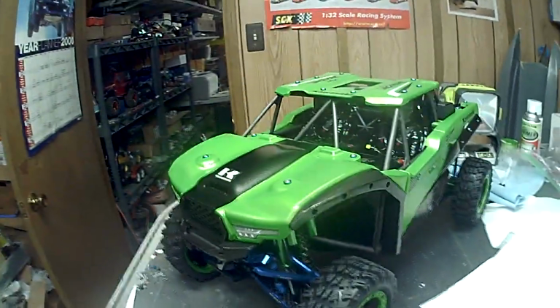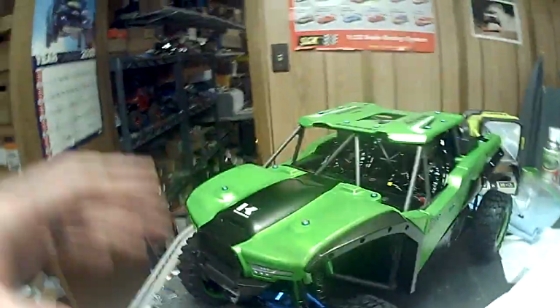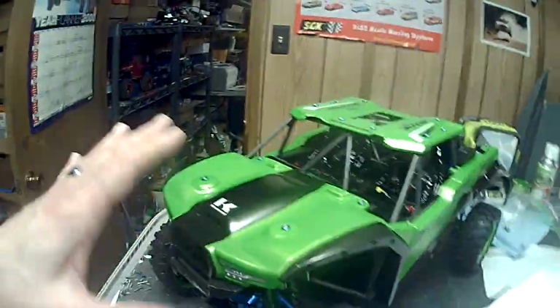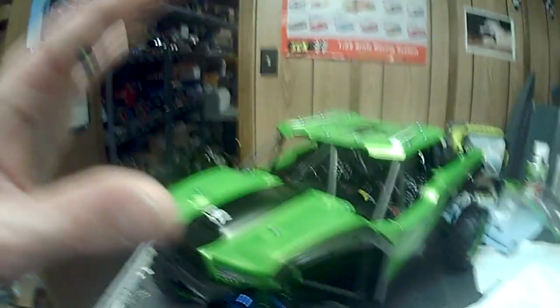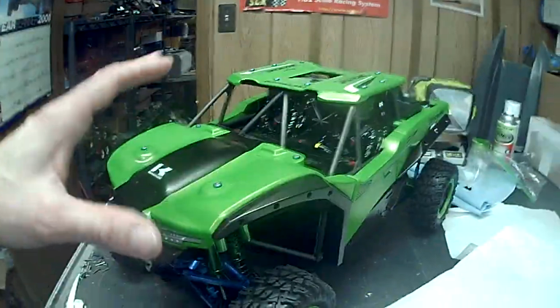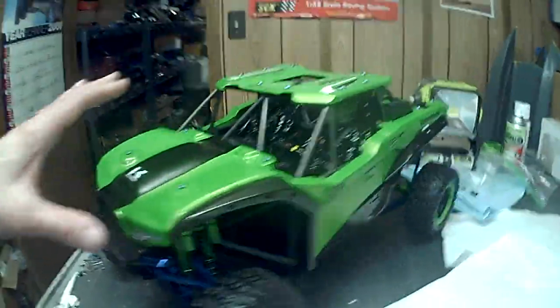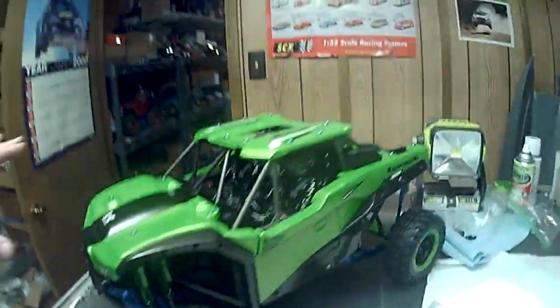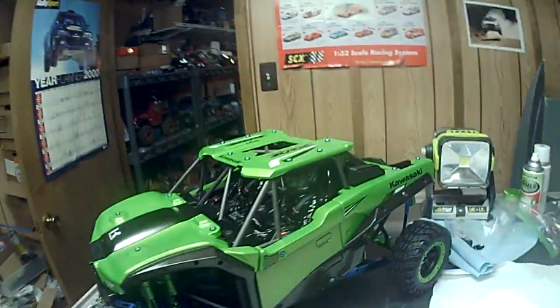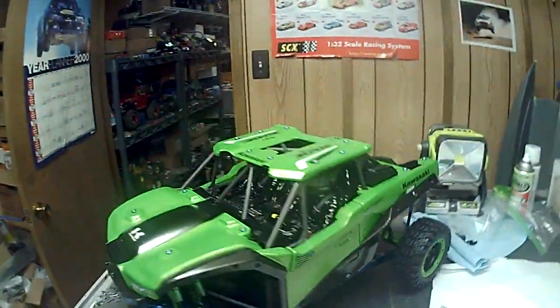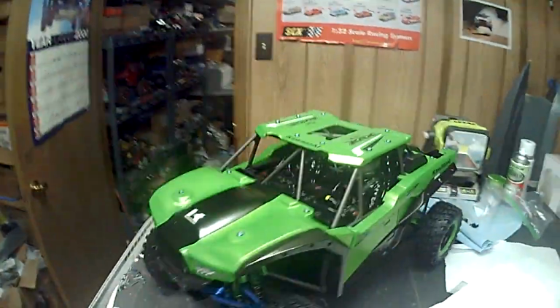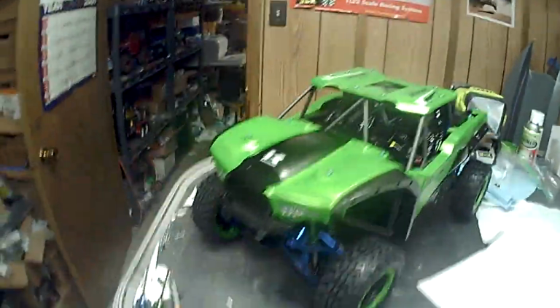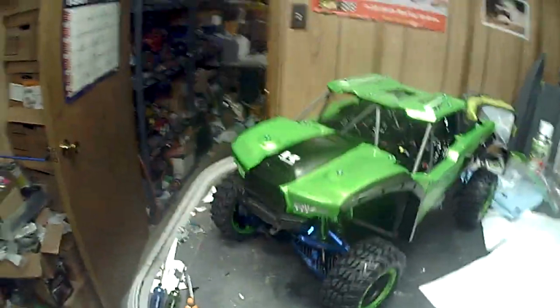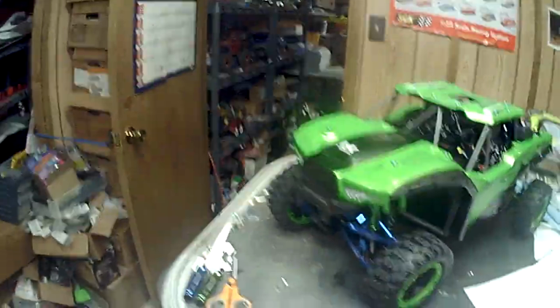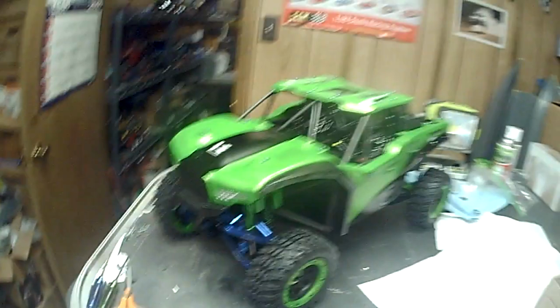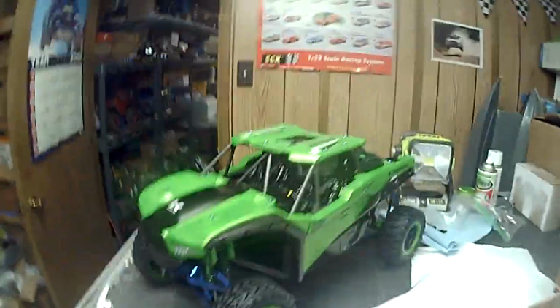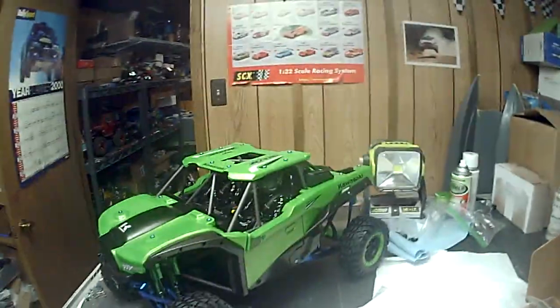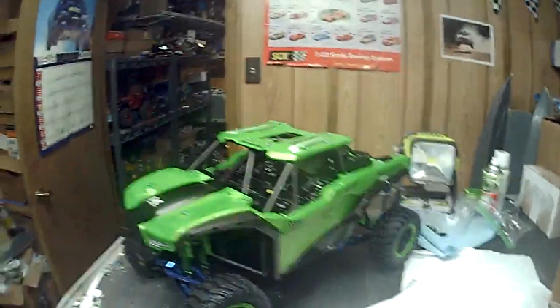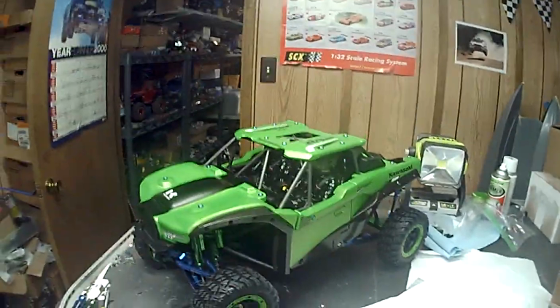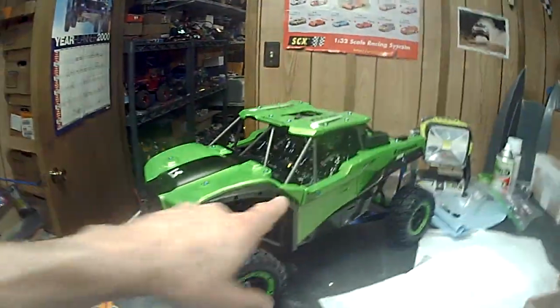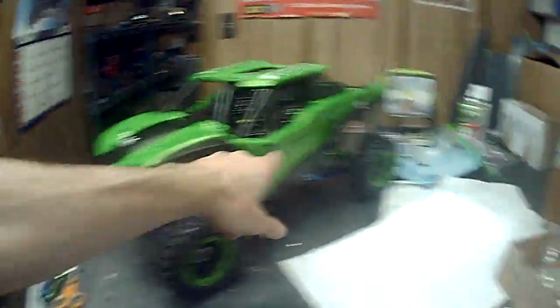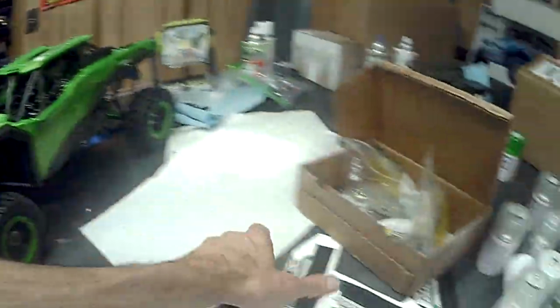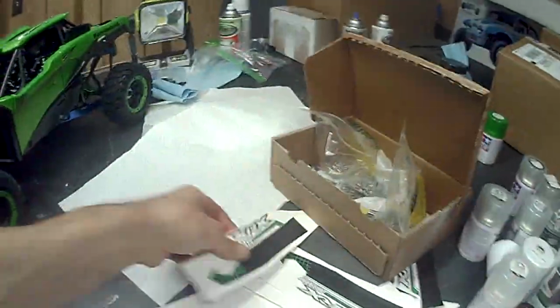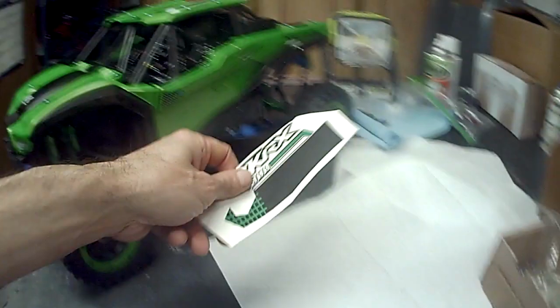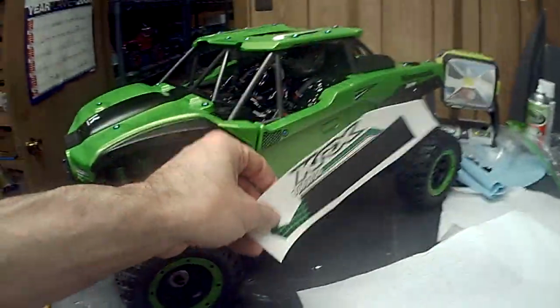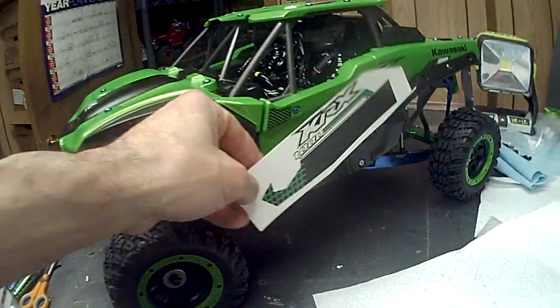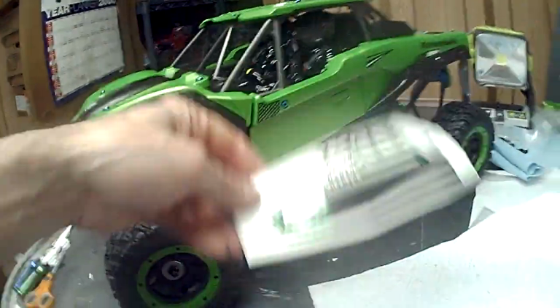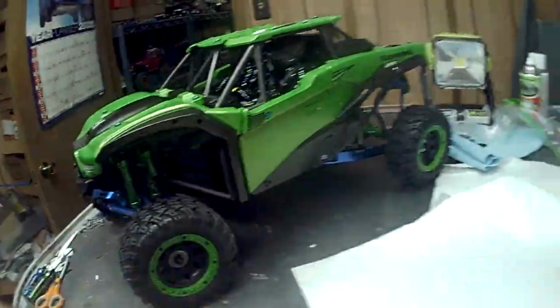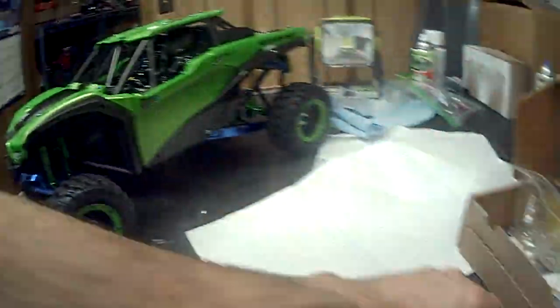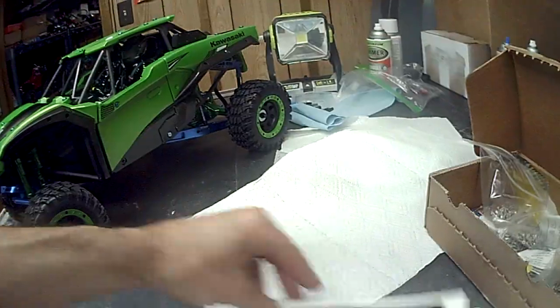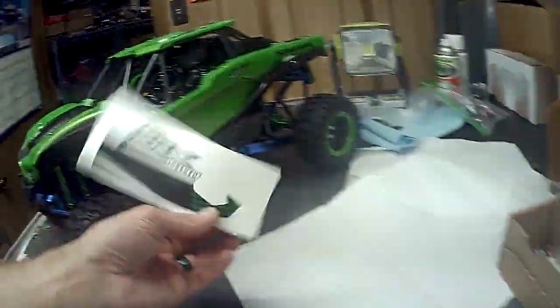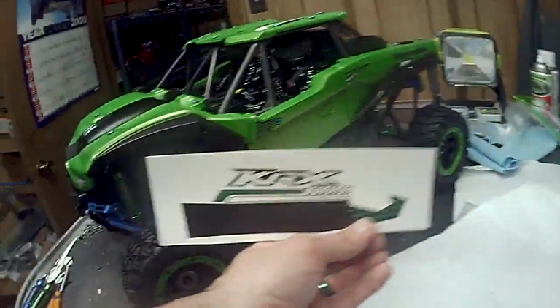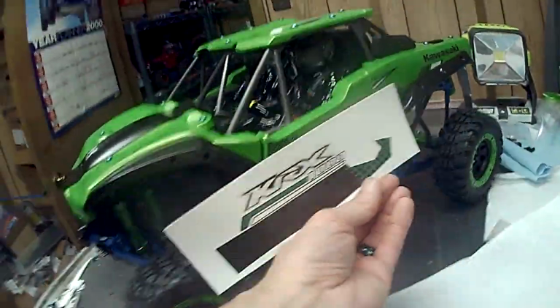The color is looking perfect — exactly what I wanted. Right now, basically what you're looking at is a finished product. I just have to add the door decals, which are going to be like this, or one of these, something like that.